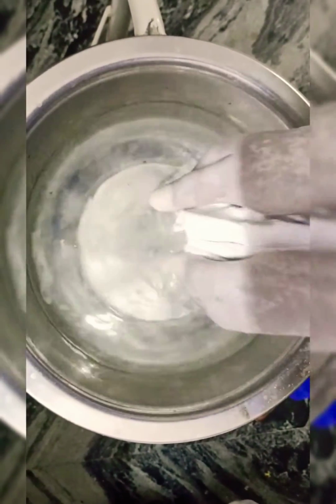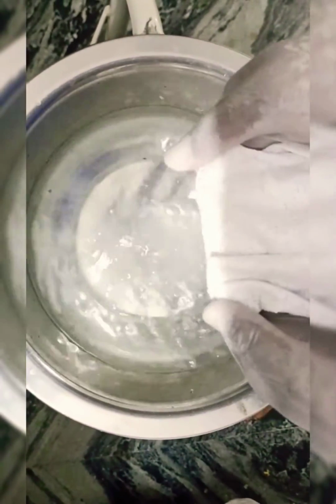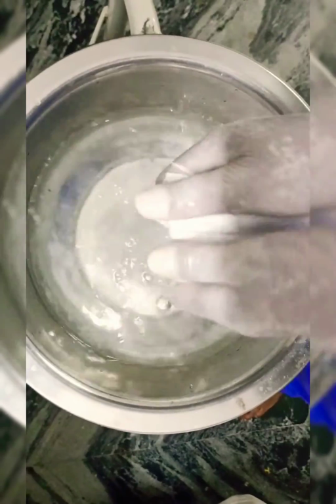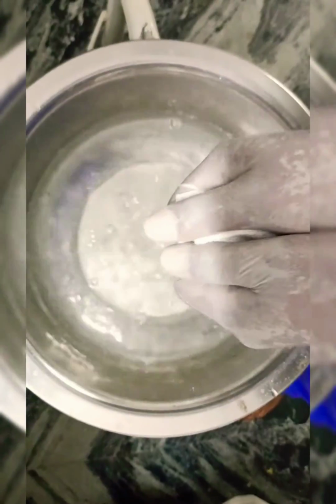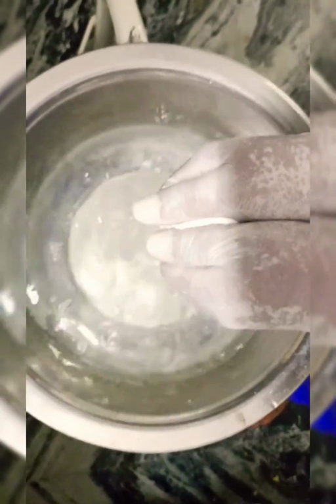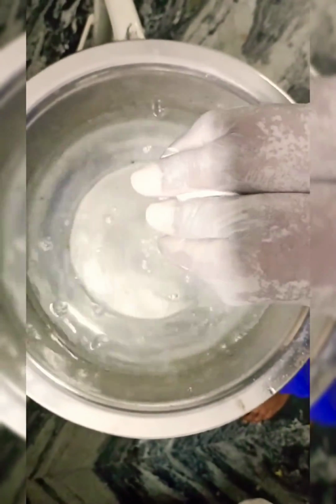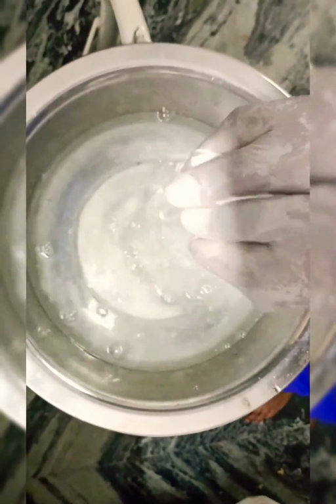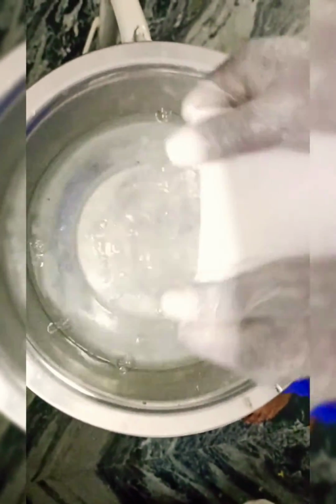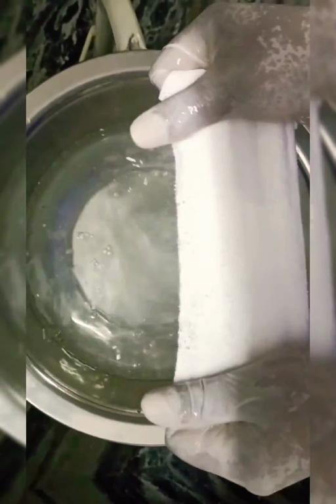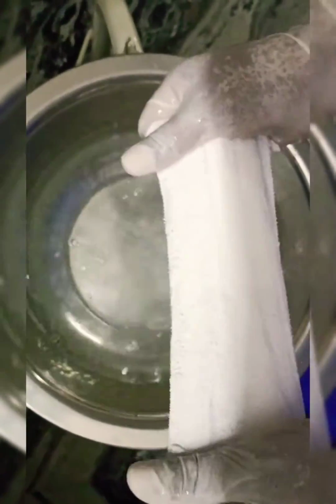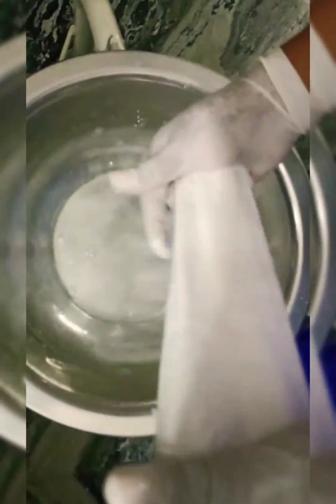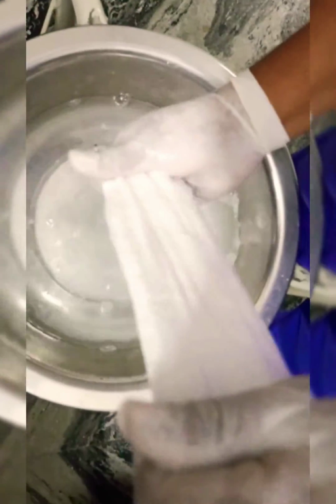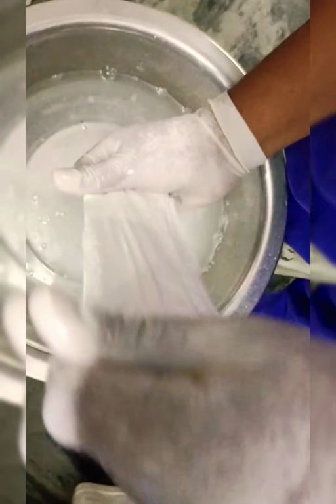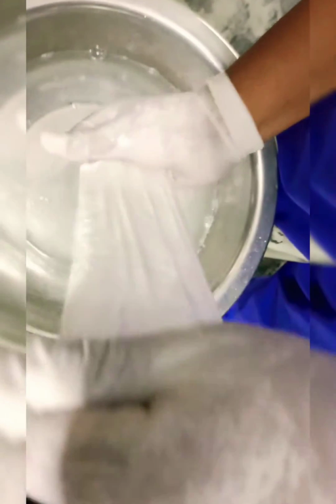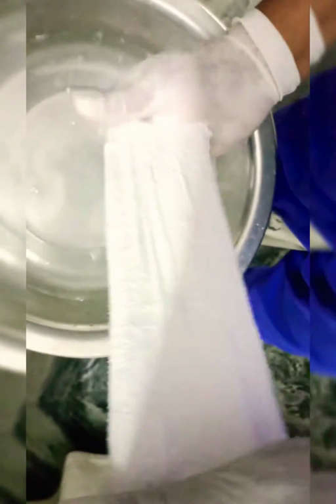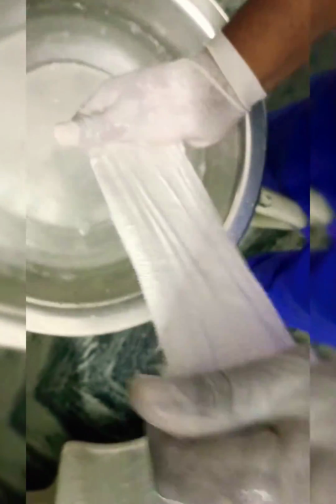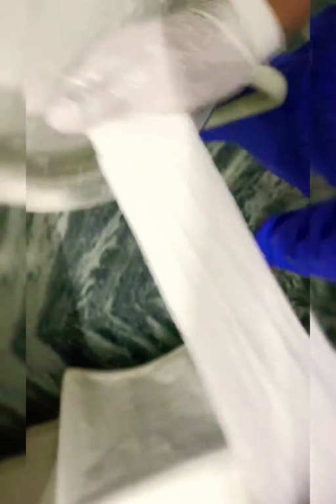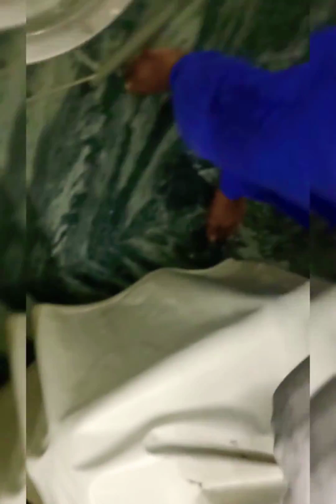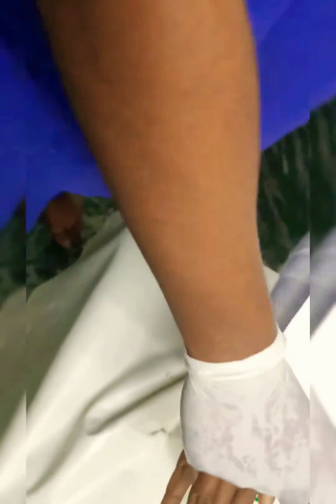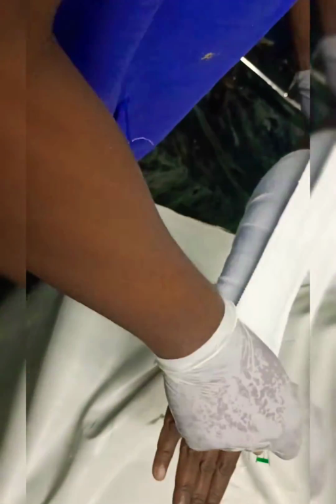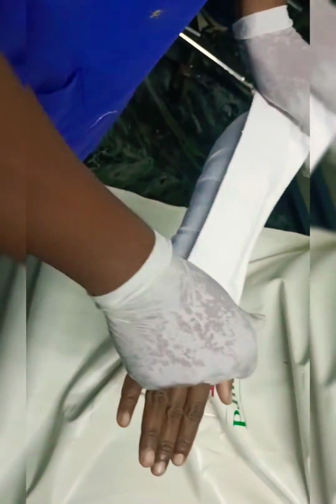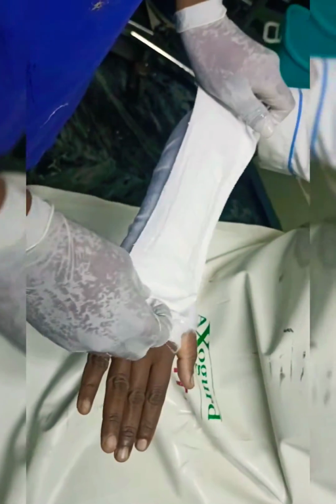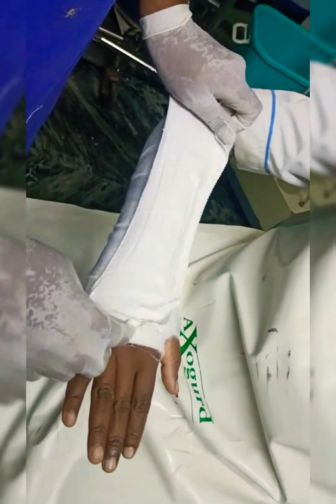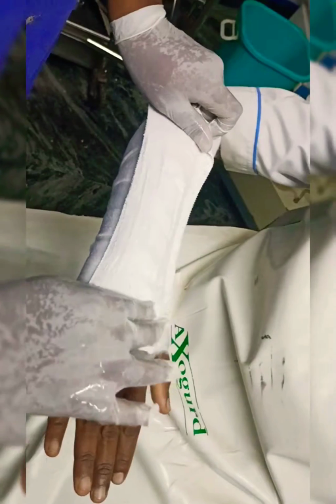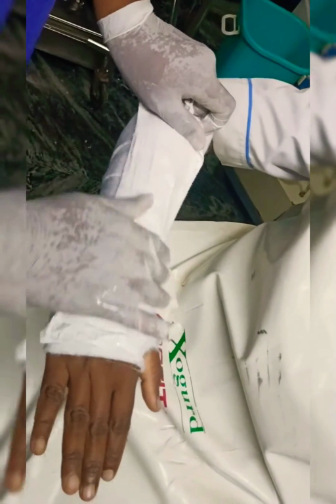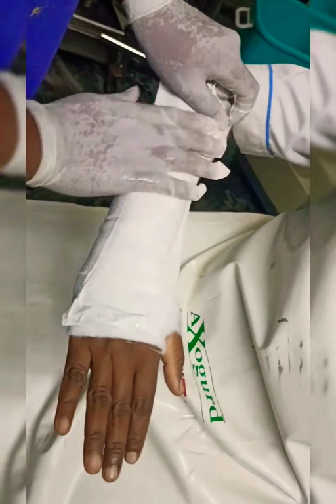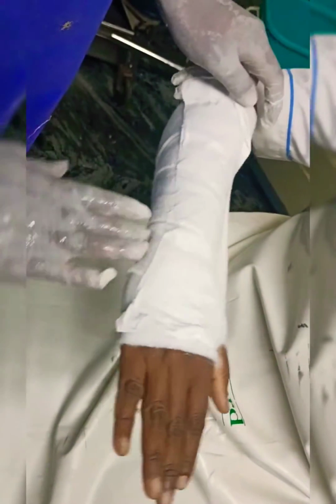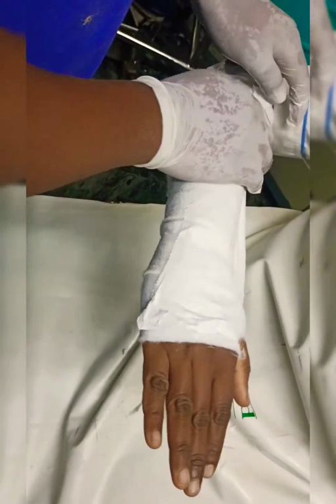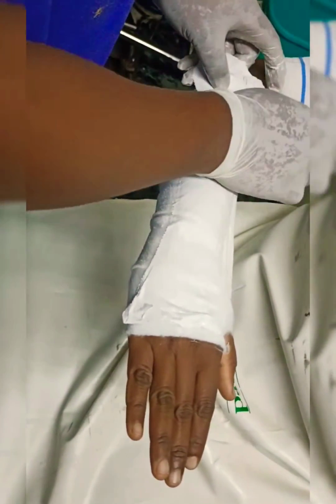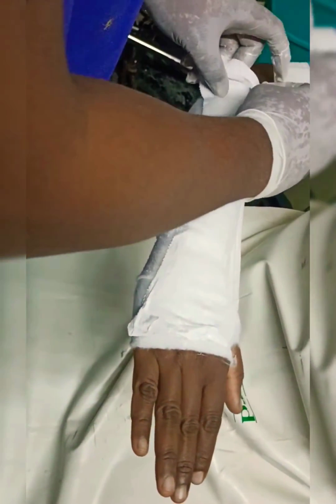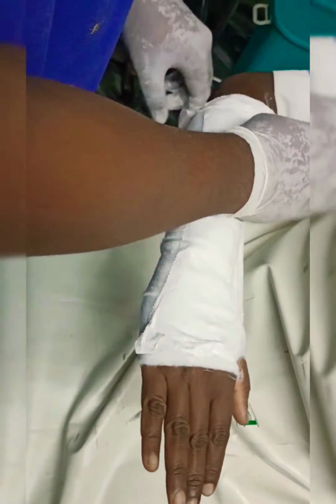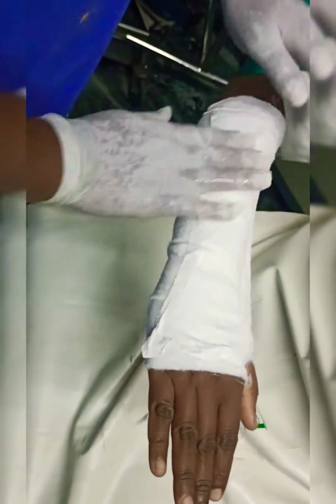Hold the POP slab in position and immerse it in water for 5 seconds. Take it out of water and gently squeeze out the excess water. Place the wetted POP on the forearm as explained in the video.